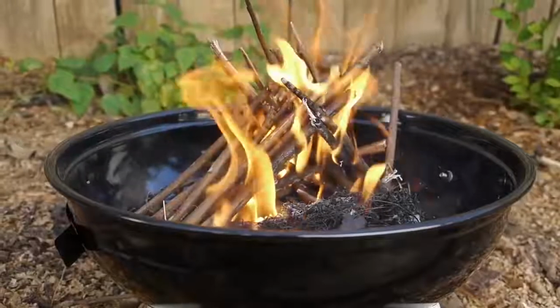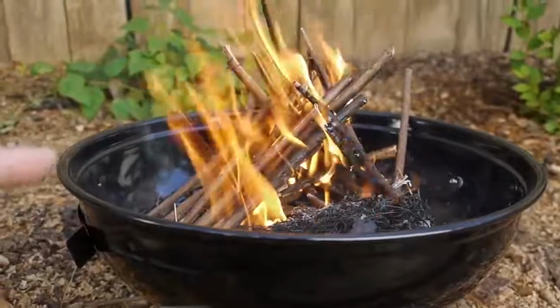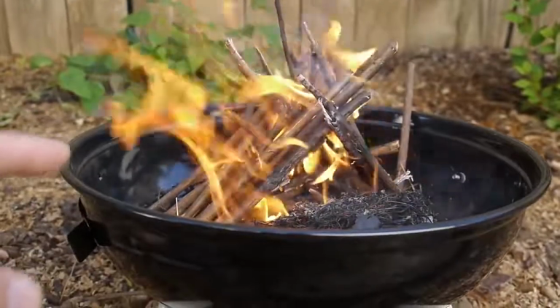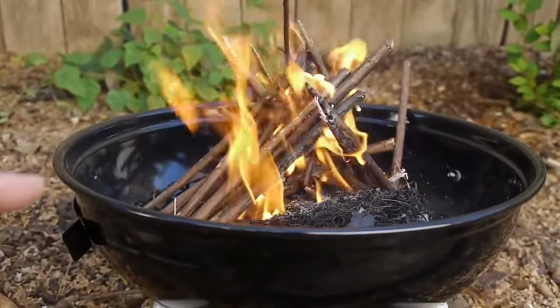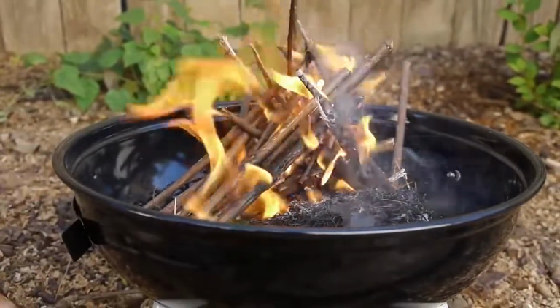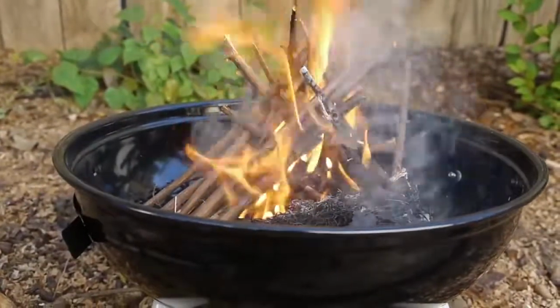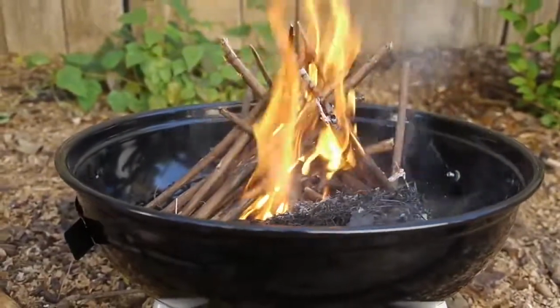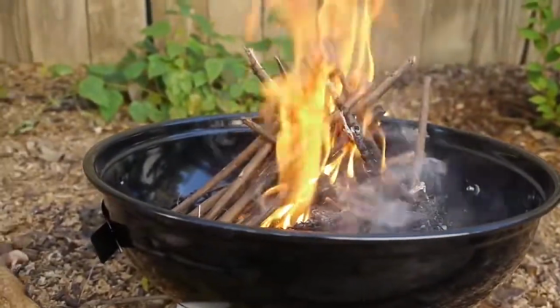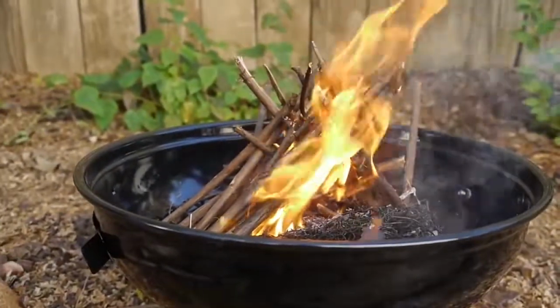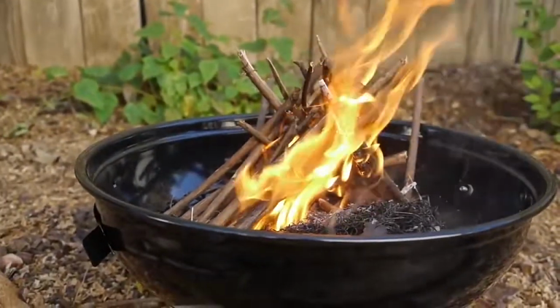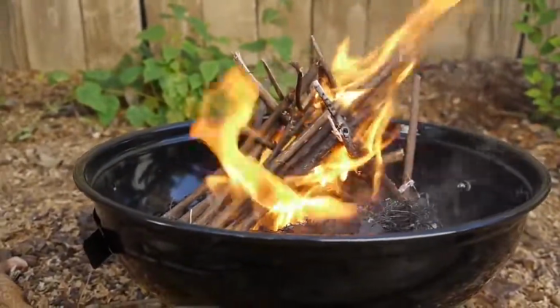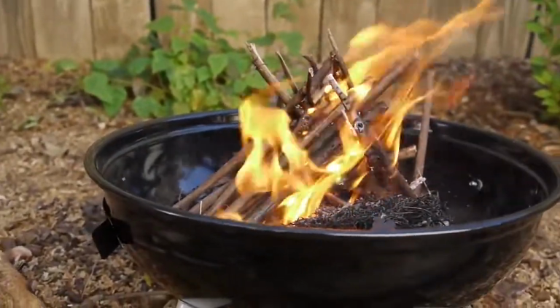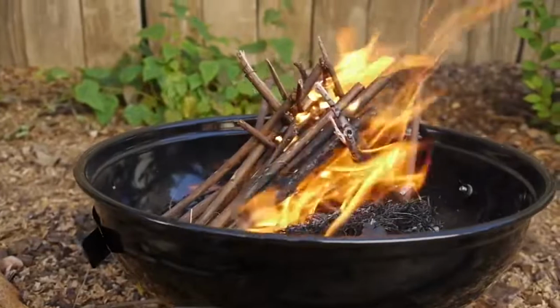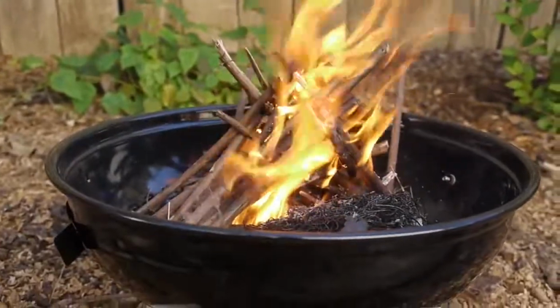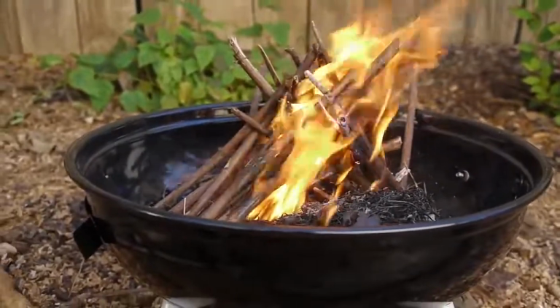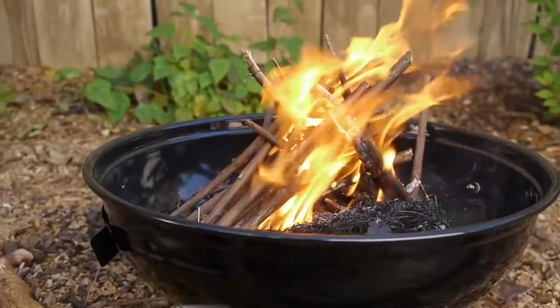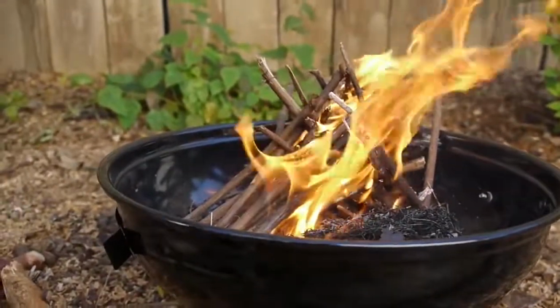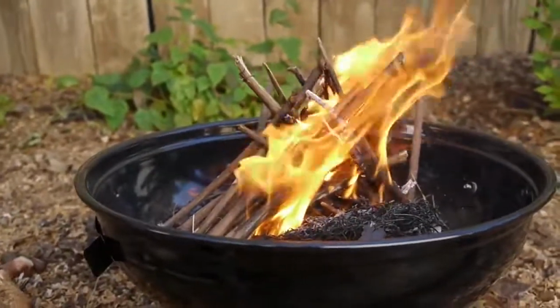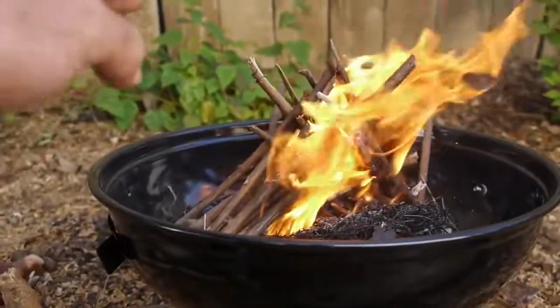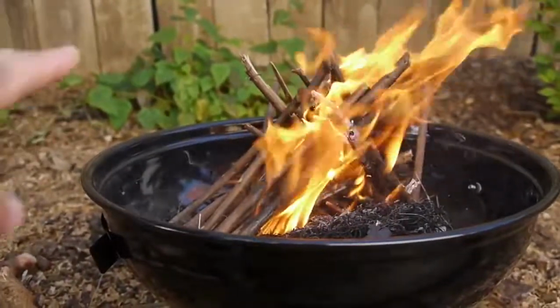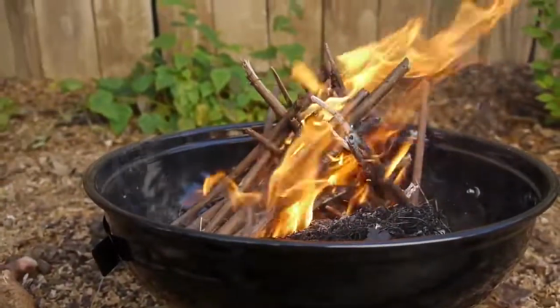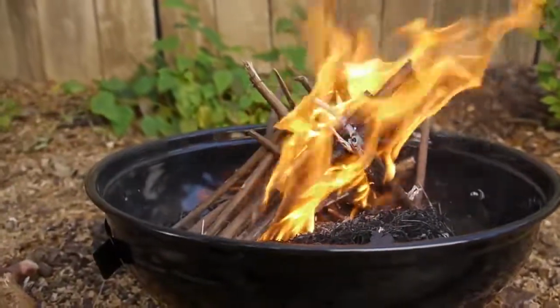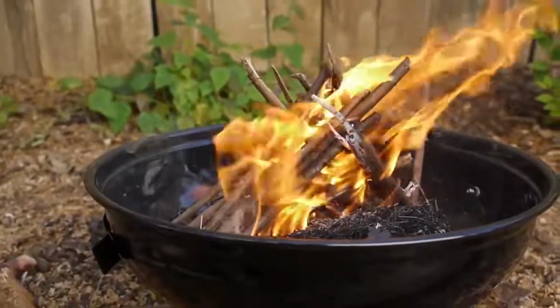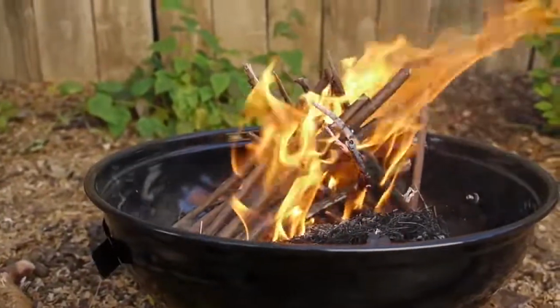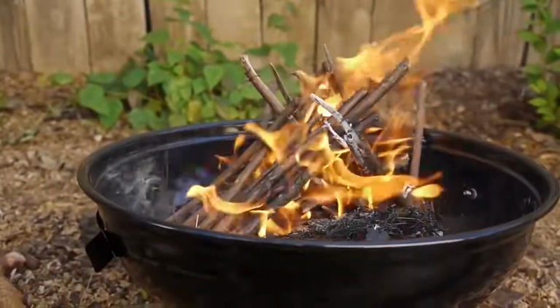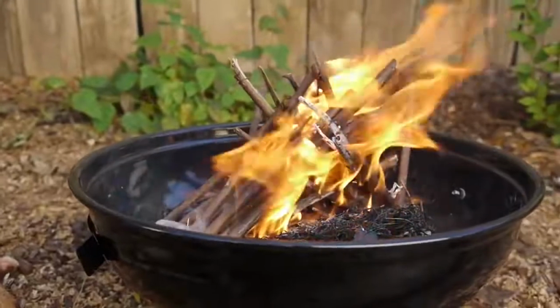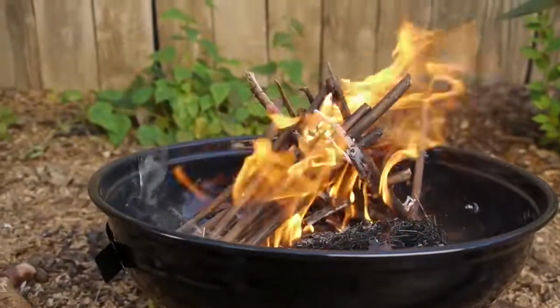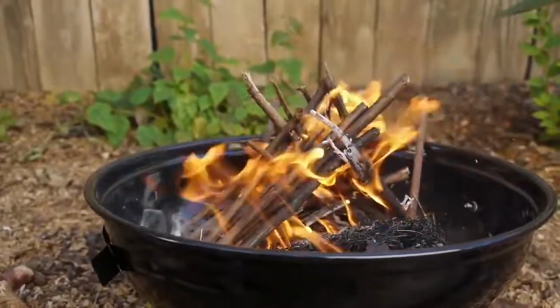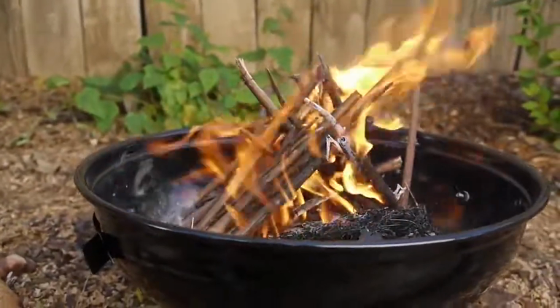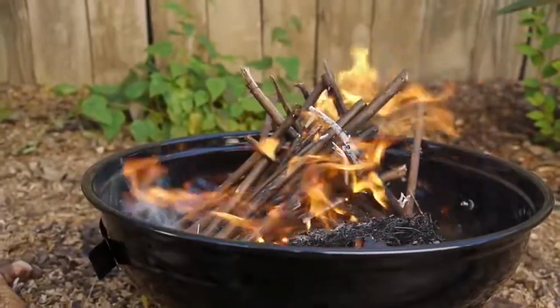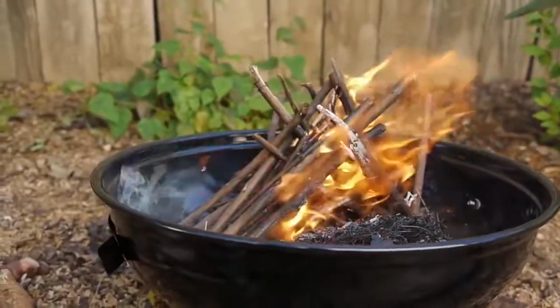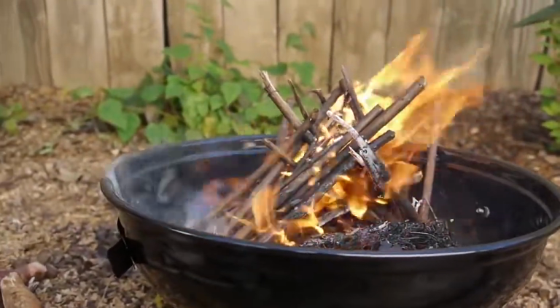45 degrees is ideal because that gives the perfect angle for it to burn up and into the teepee itself, catching other logs on fire.